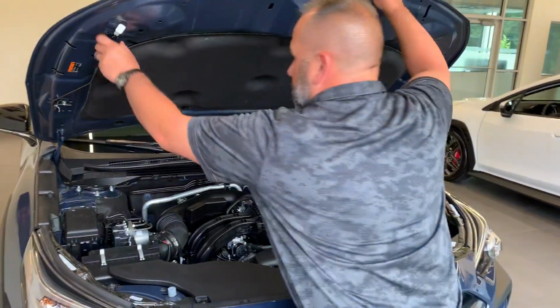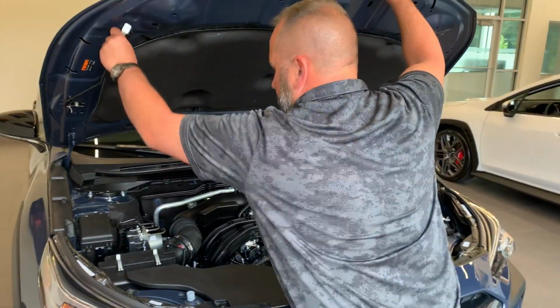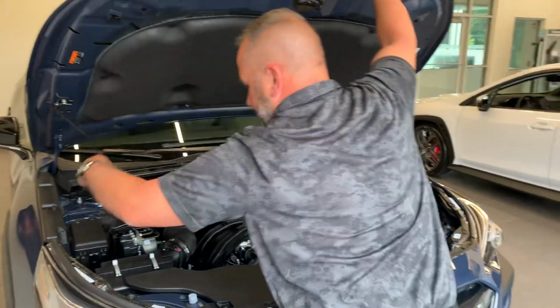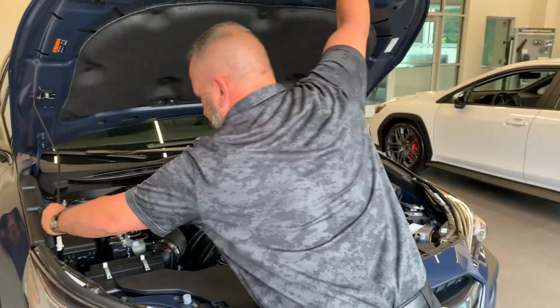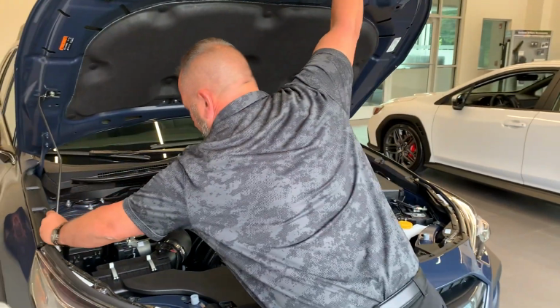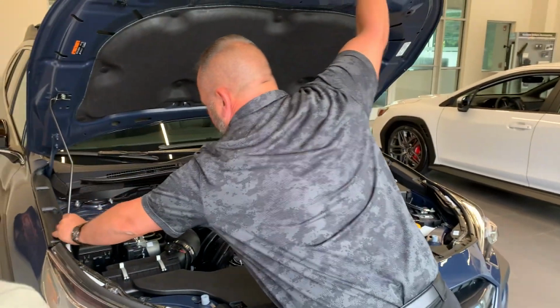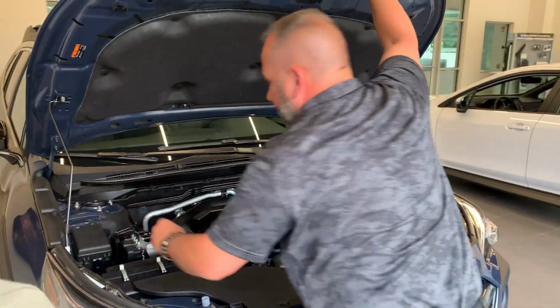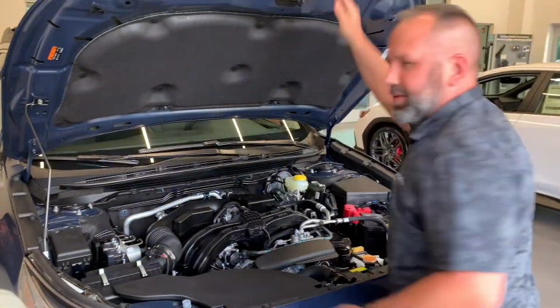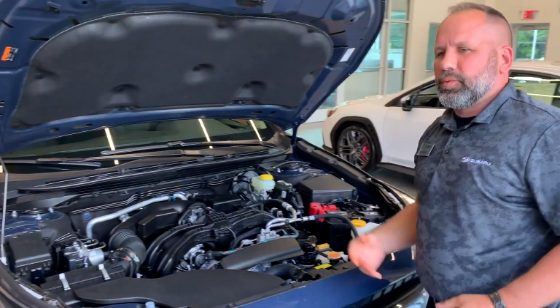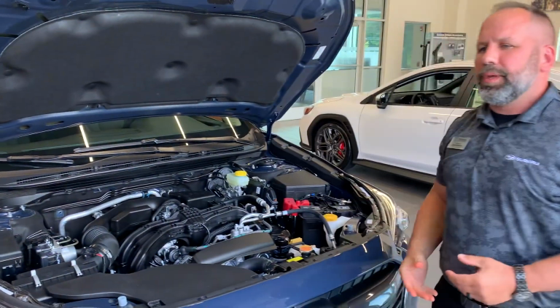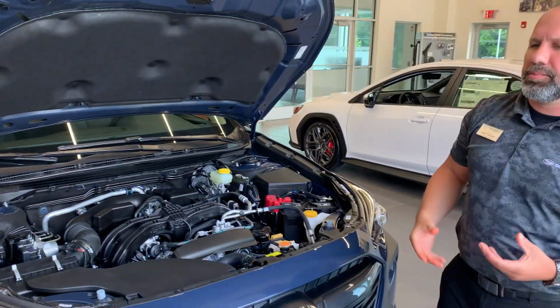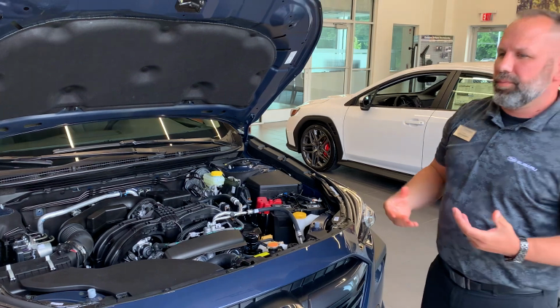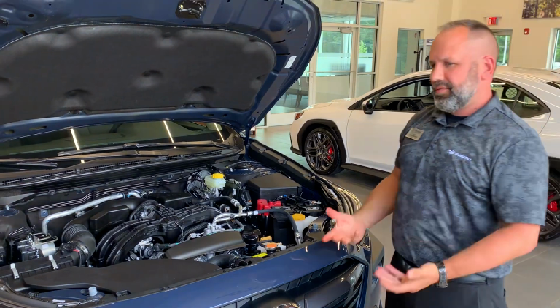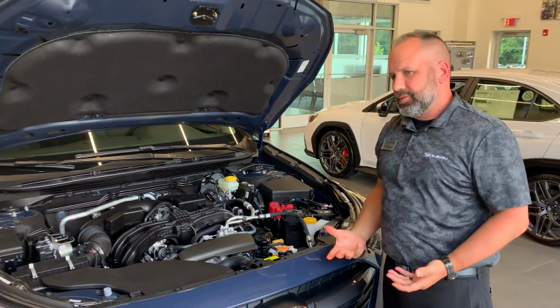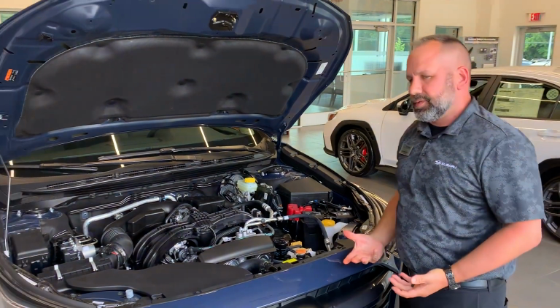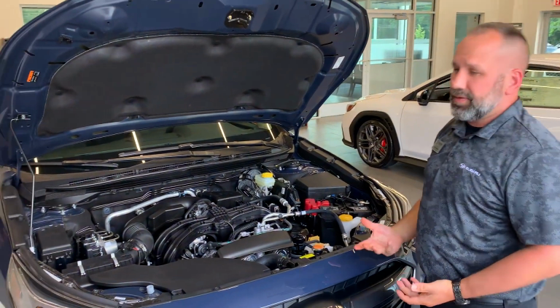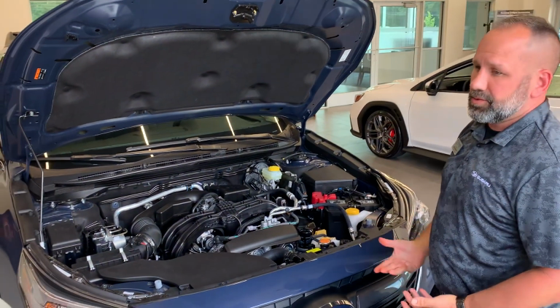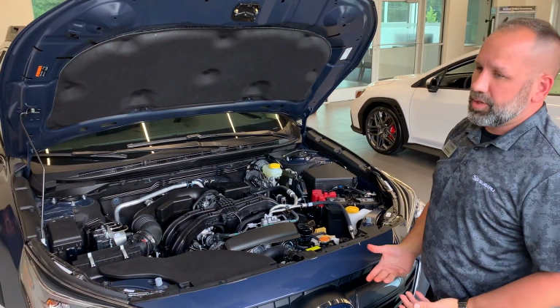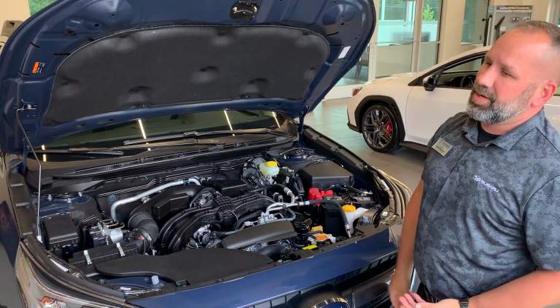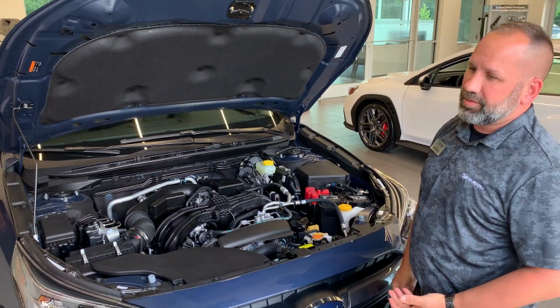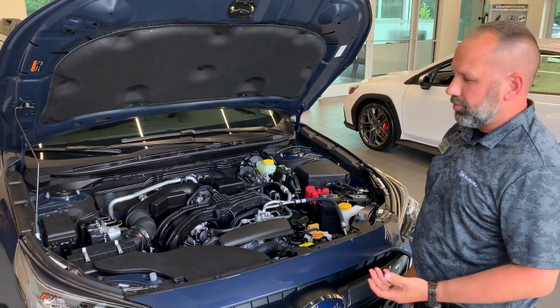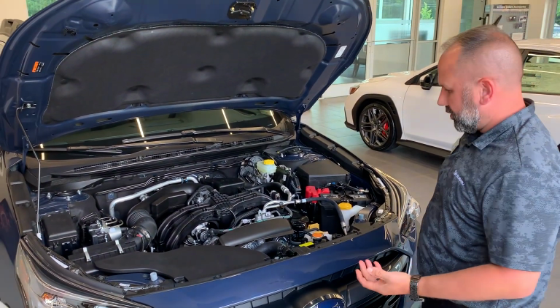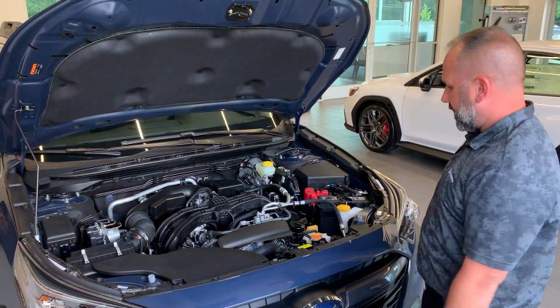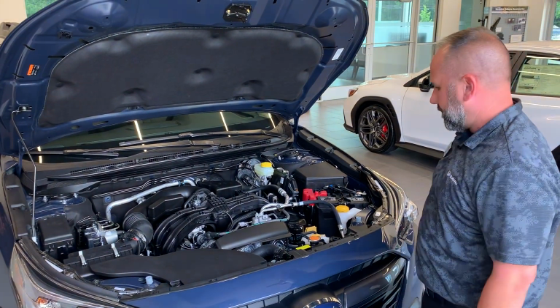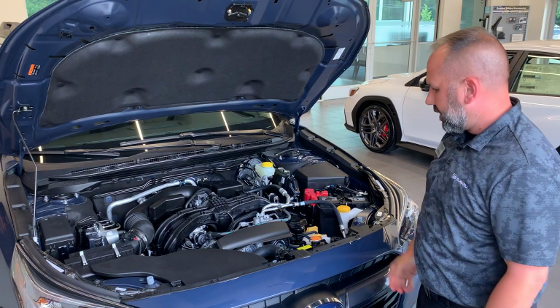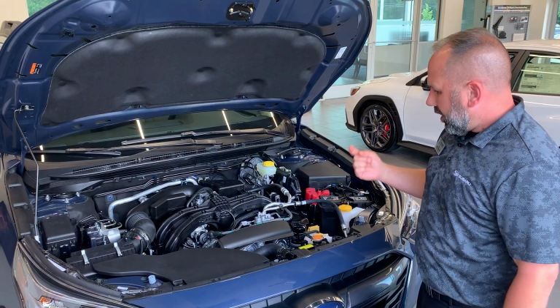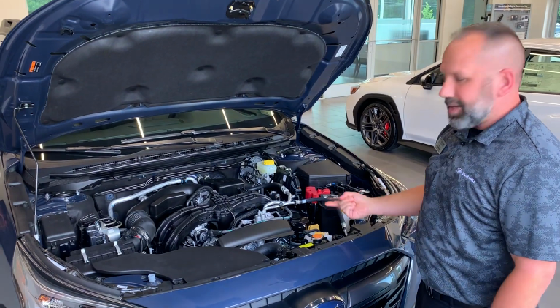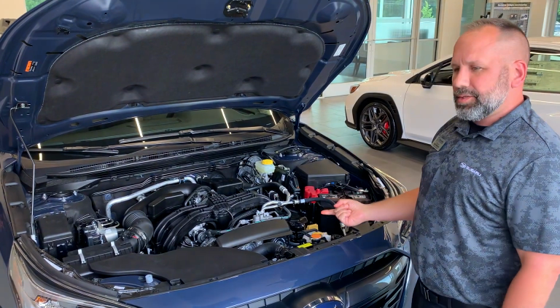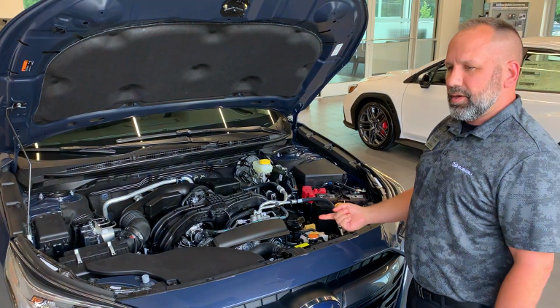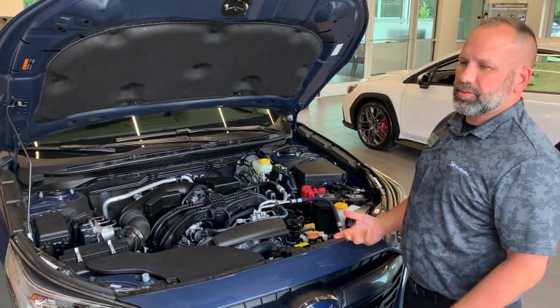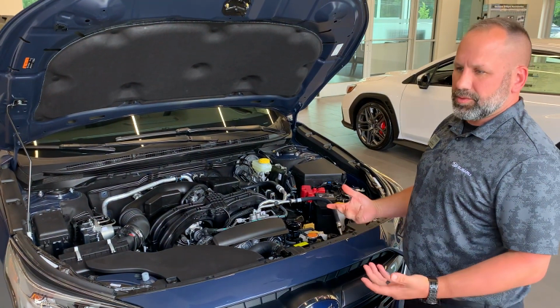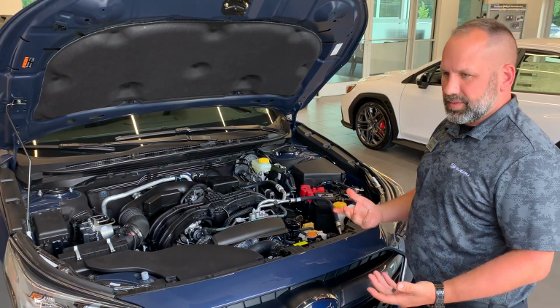Subarus are known for many things, and what really puts us apart from other manufacturers is our safety features. We're the only manufacturer to have all of our vehicles at the top safety pick. Our boxer engine and our symmetrical all-wheel drive system are key parts of that.